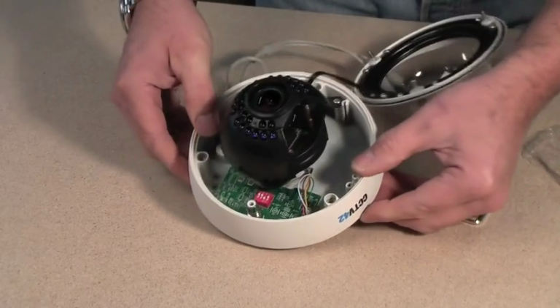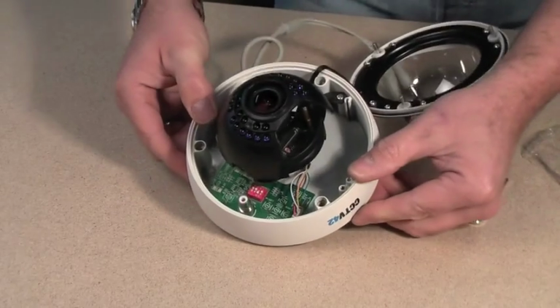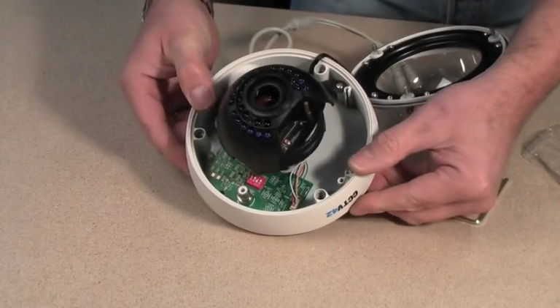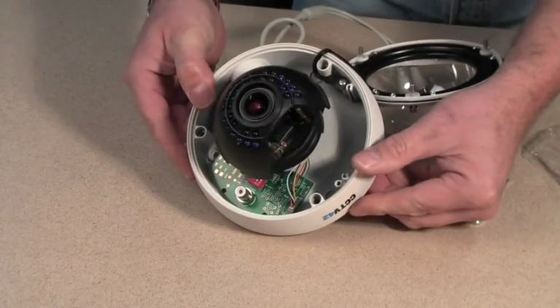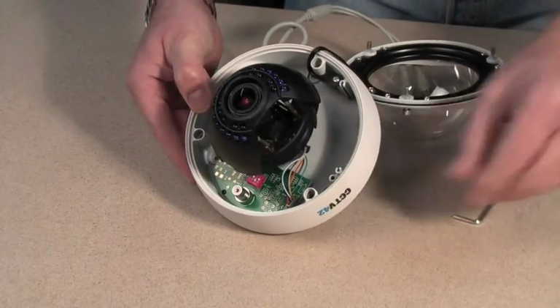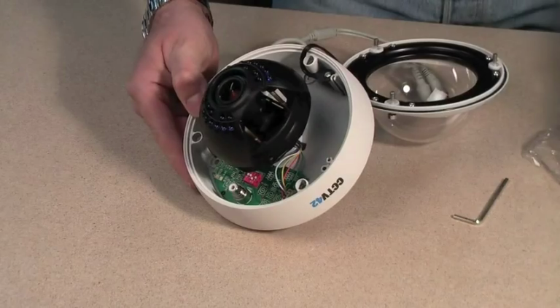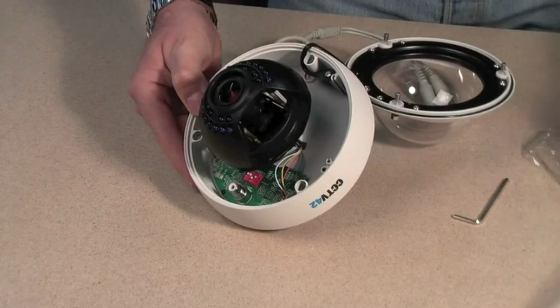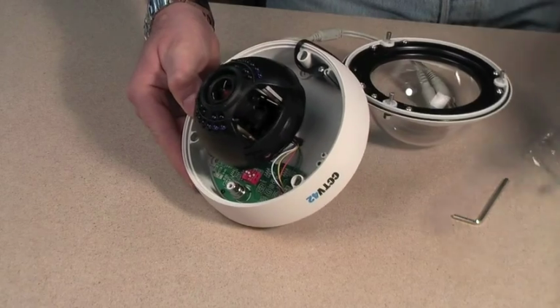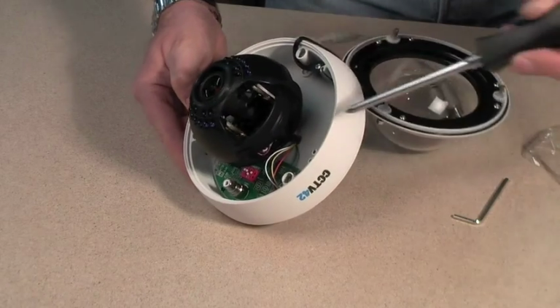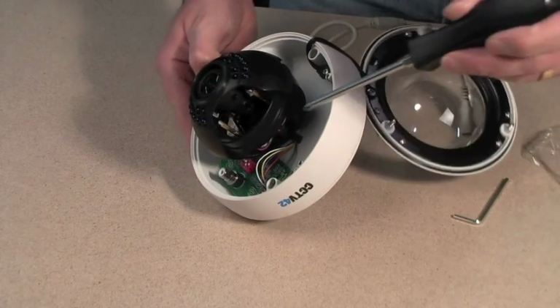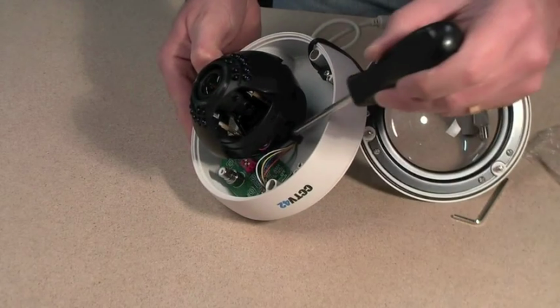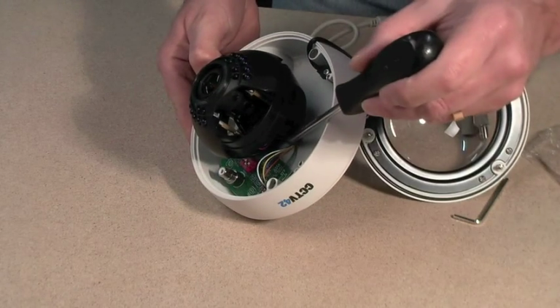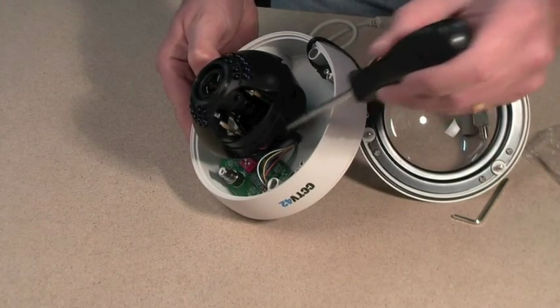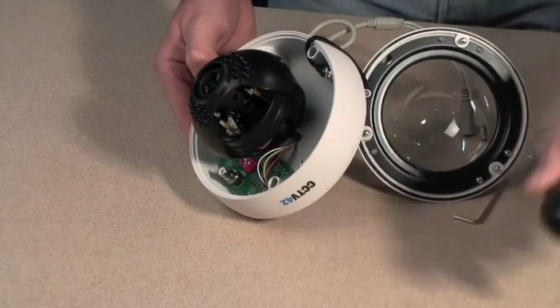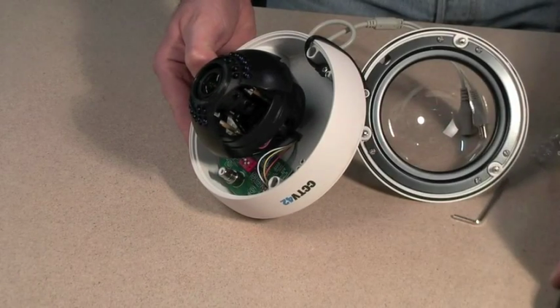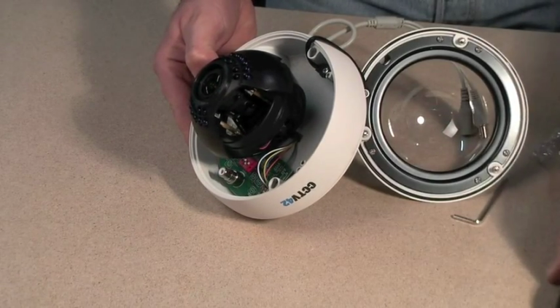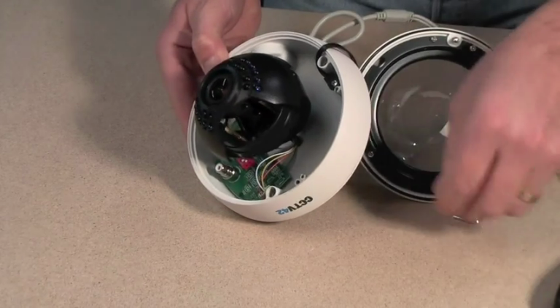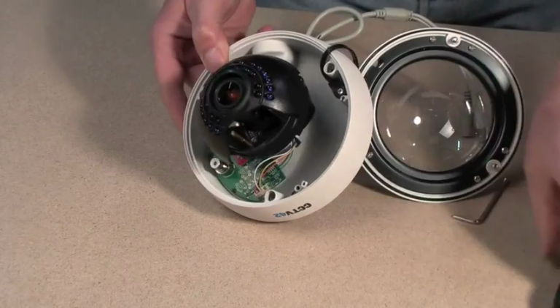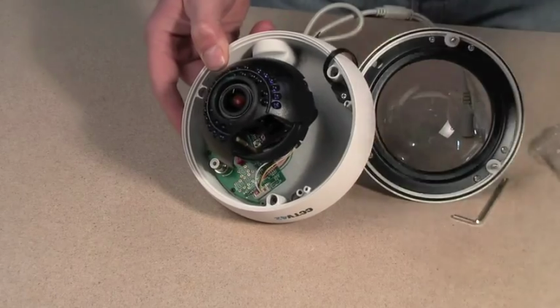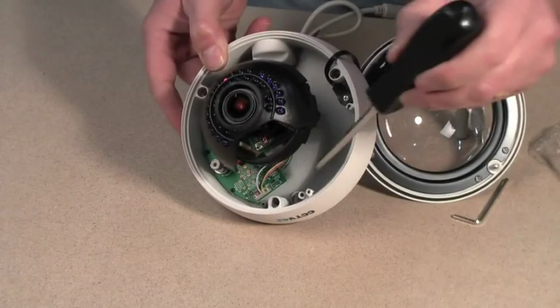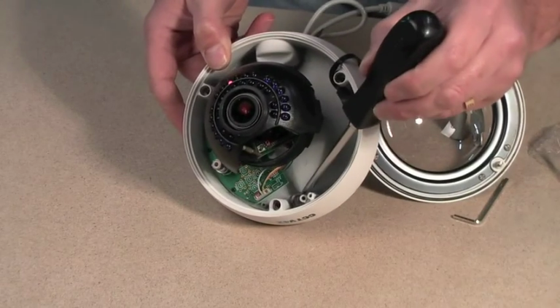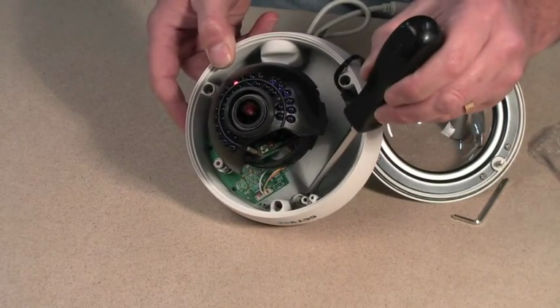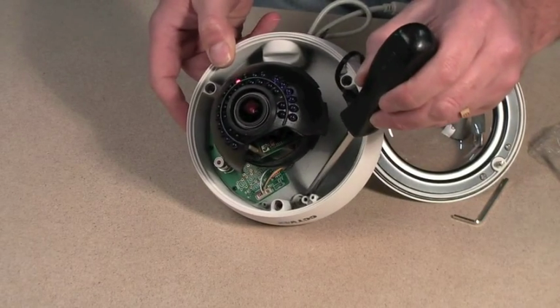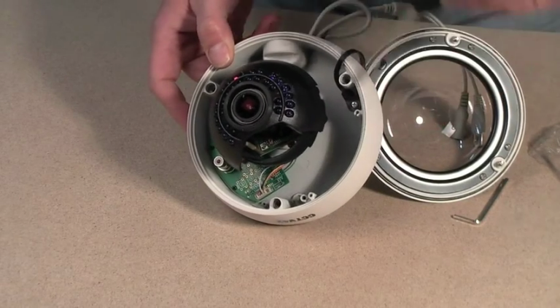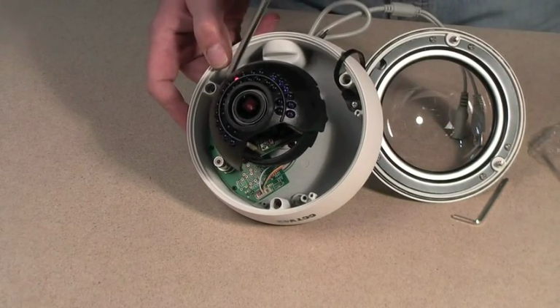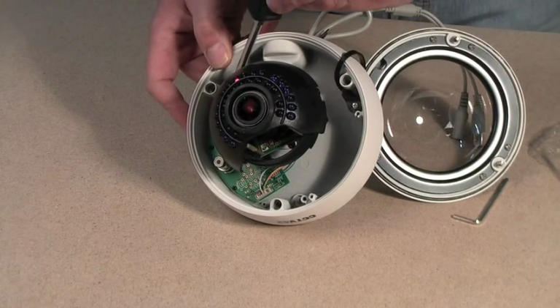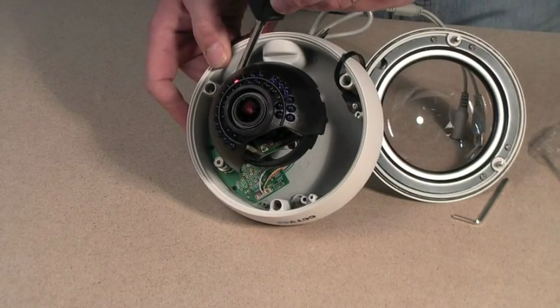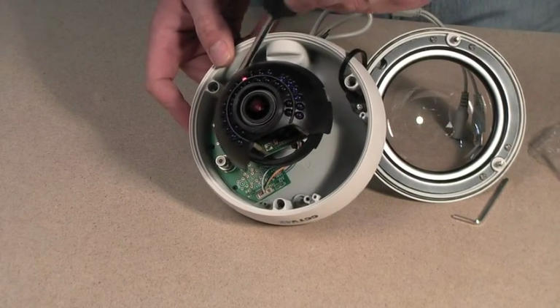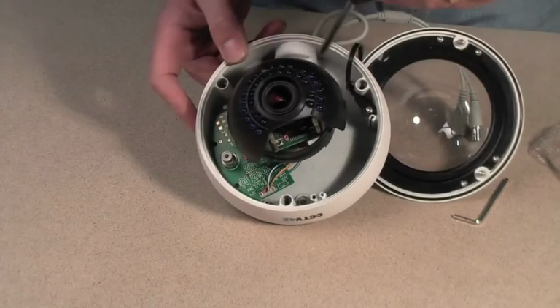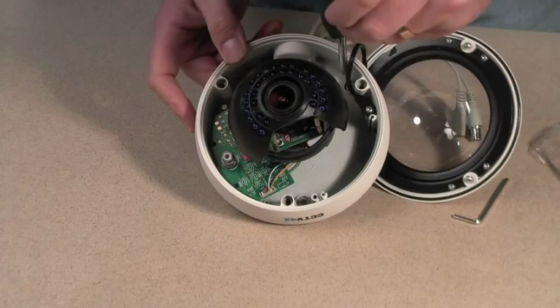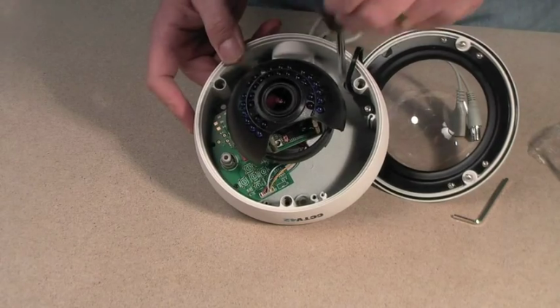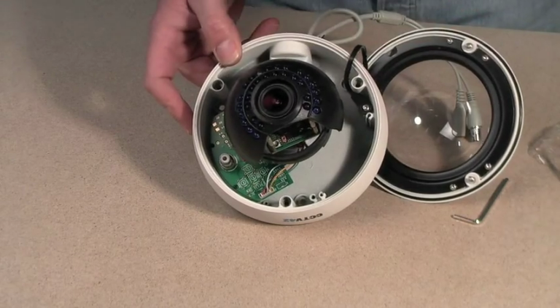When you are moving the main mount of the camera you have to be very careful not to overstretch the wires going from the circuit board to the camera body. You can also see the three holes being pointed out used to fix the camera to the ceiling or the wall.